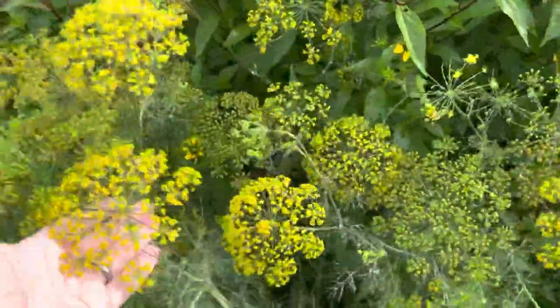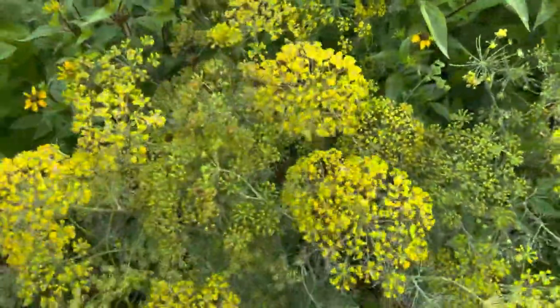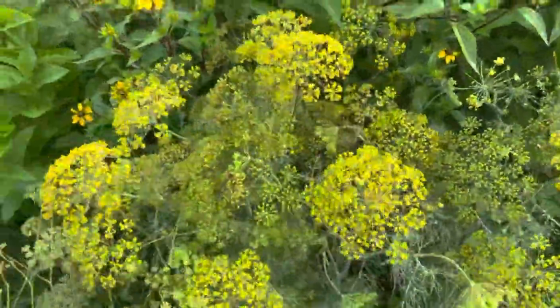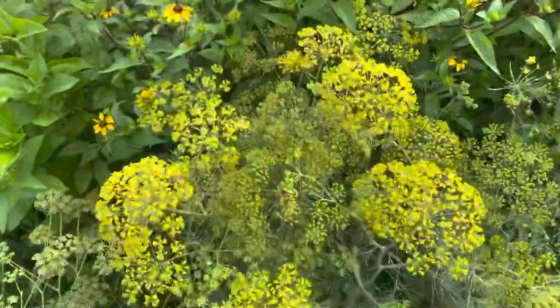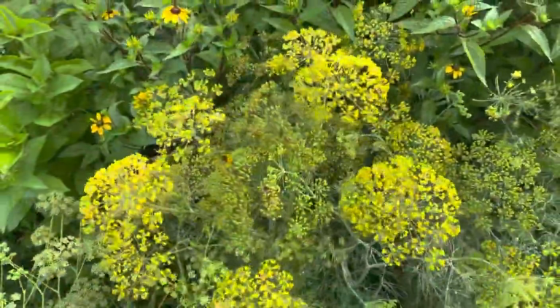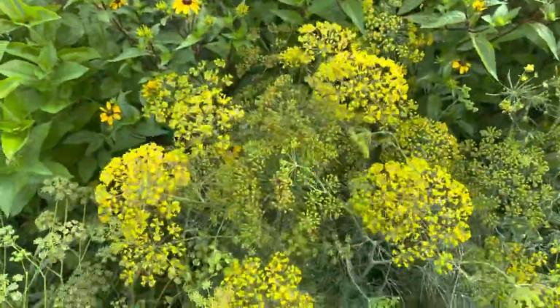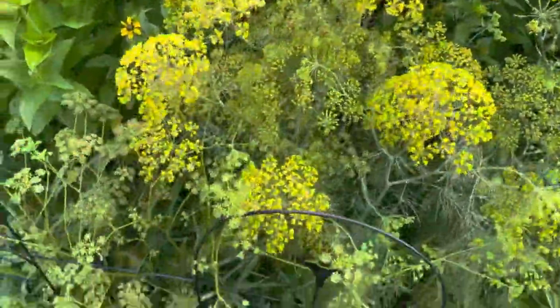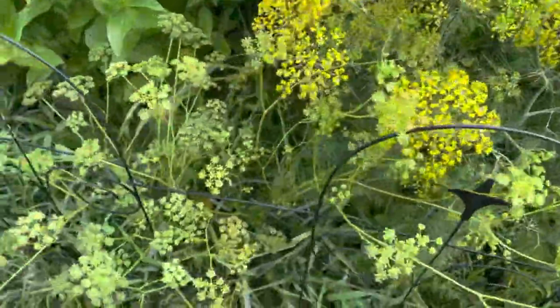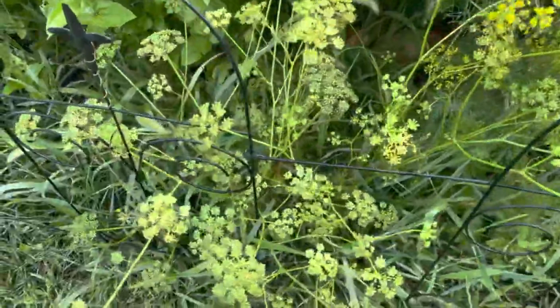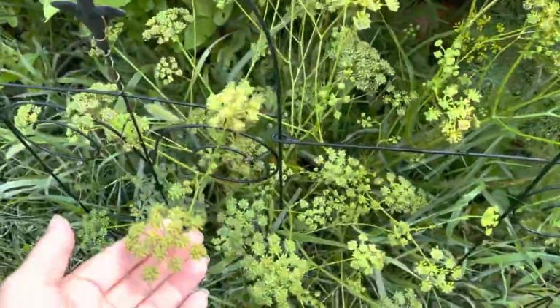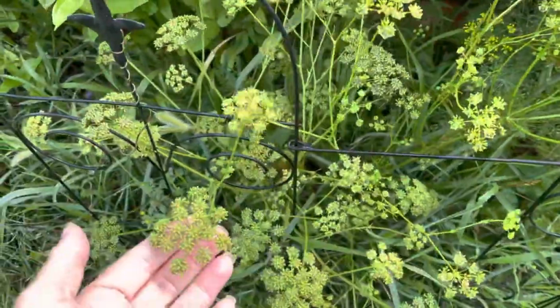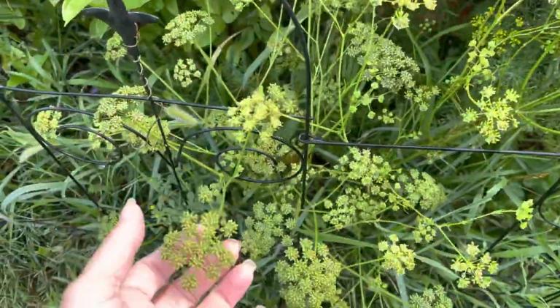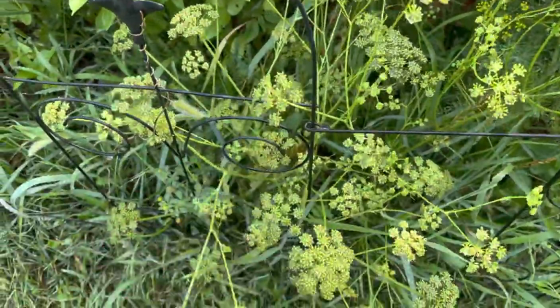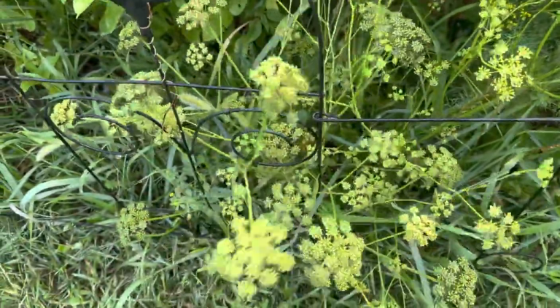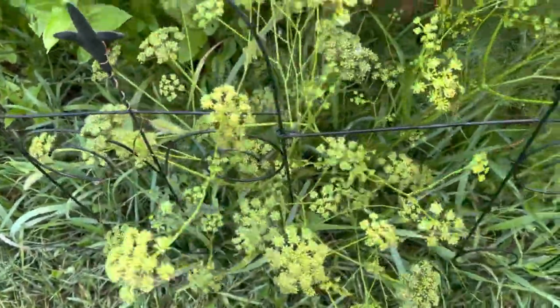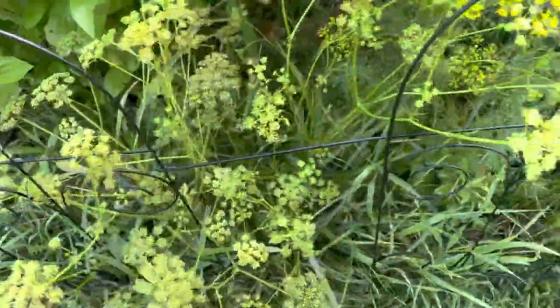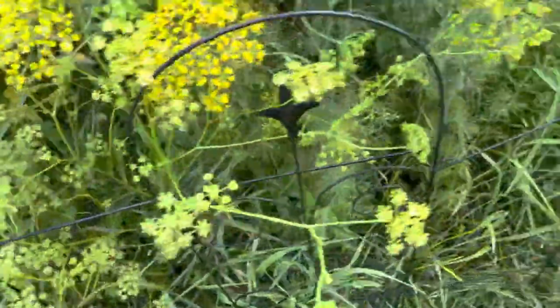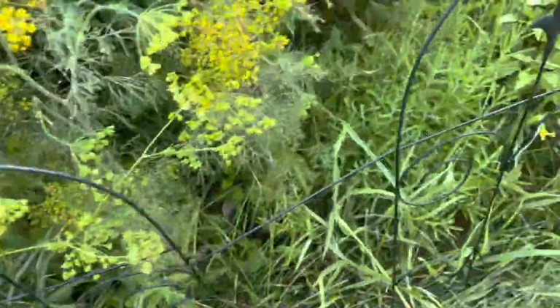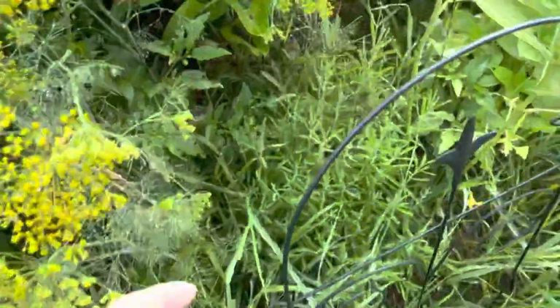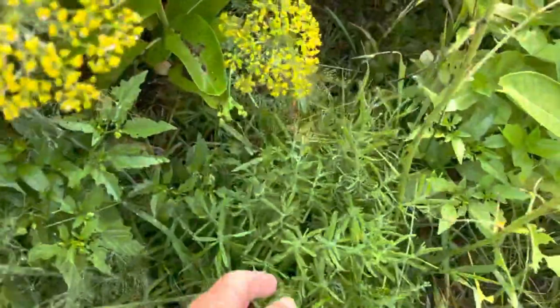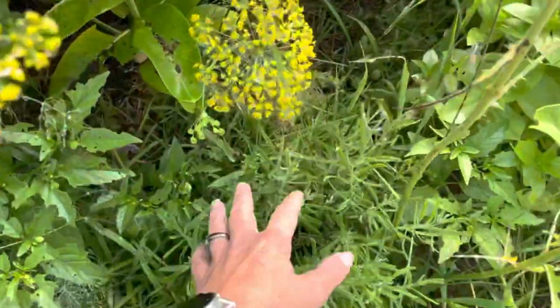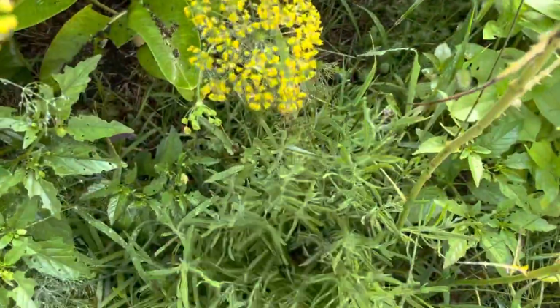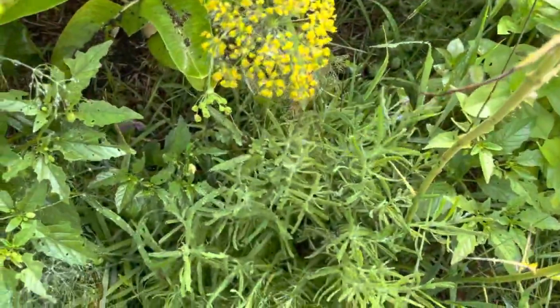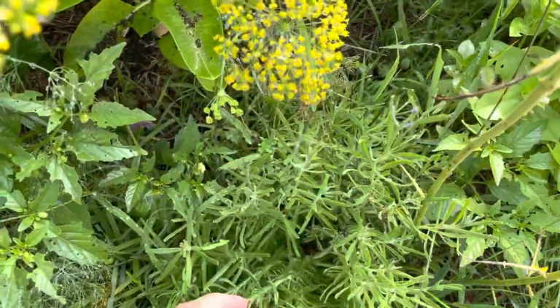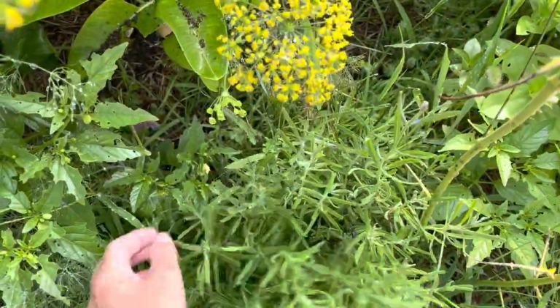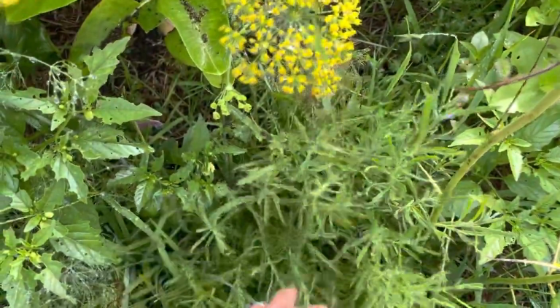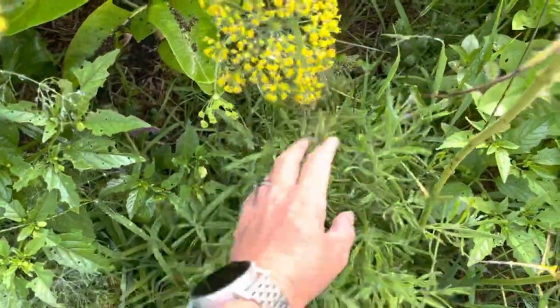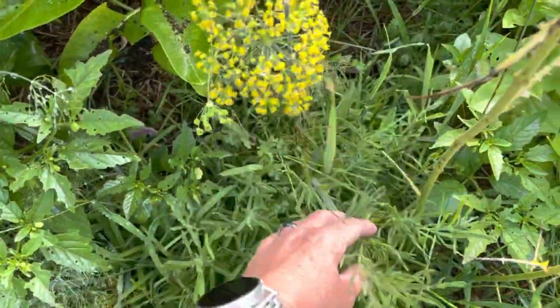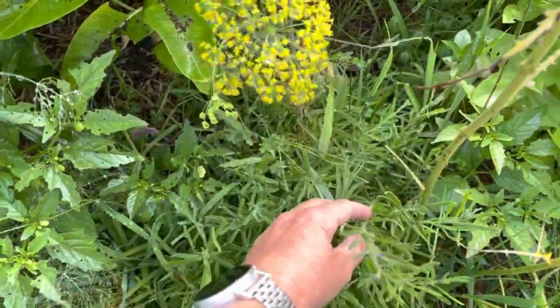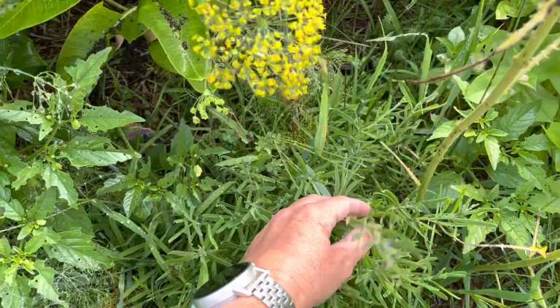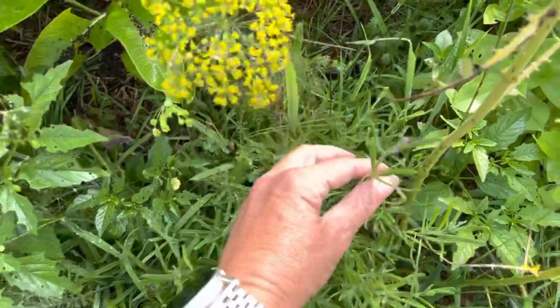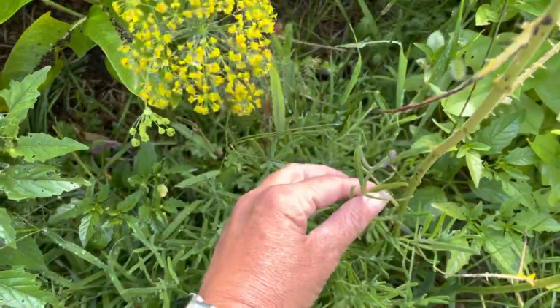The dill is doing pretty darn good this year — I didn't think it was coming up. And my weird second-year parsley. Lavender came up too; it doesn't seem to want to flower, though it does have one flower.